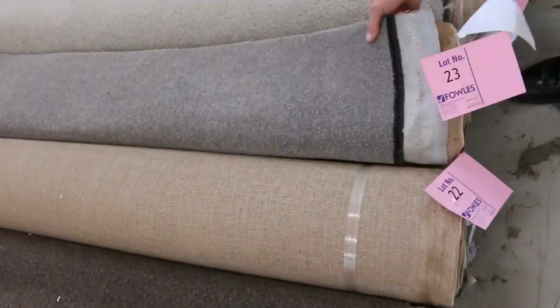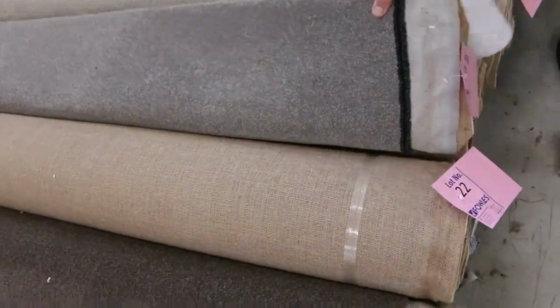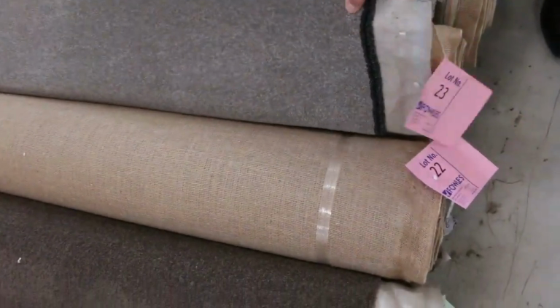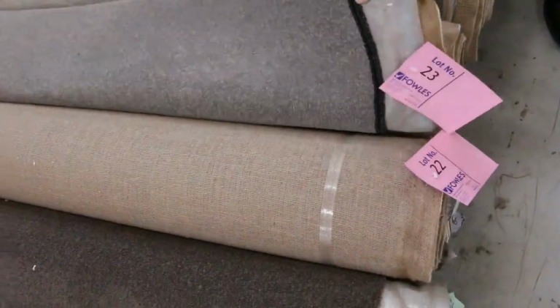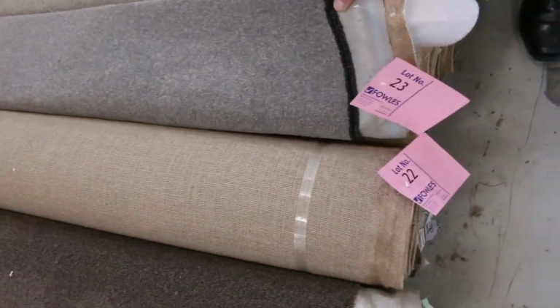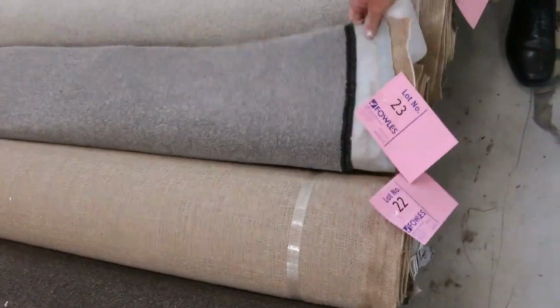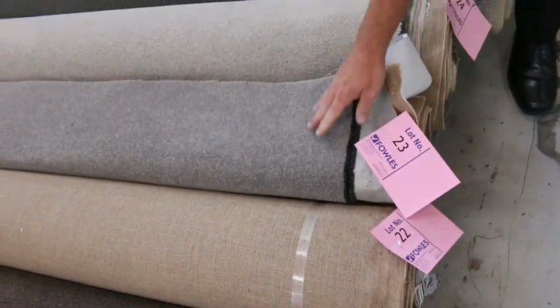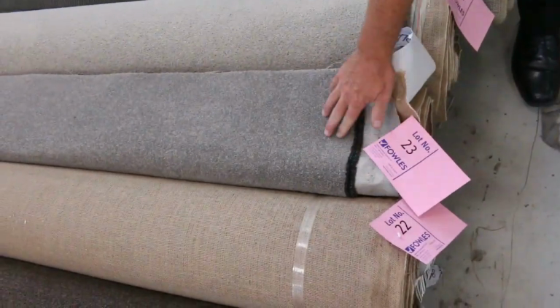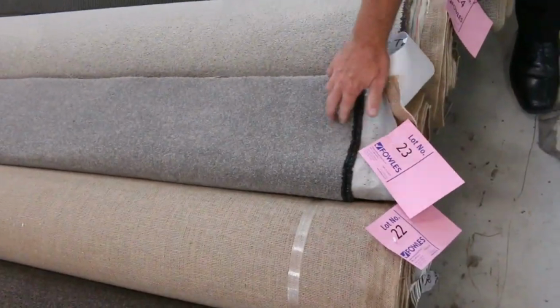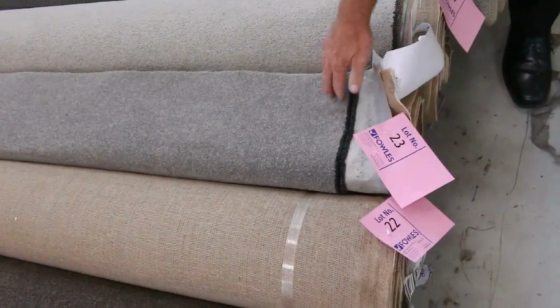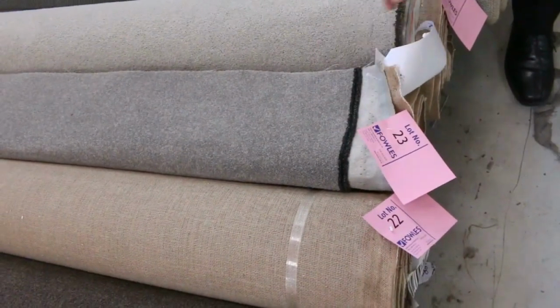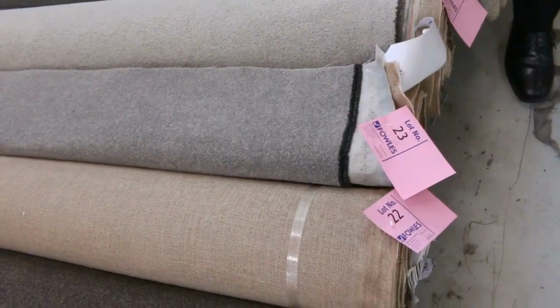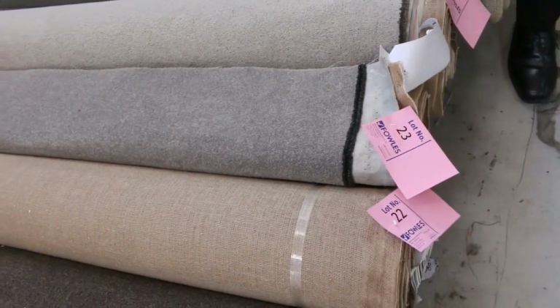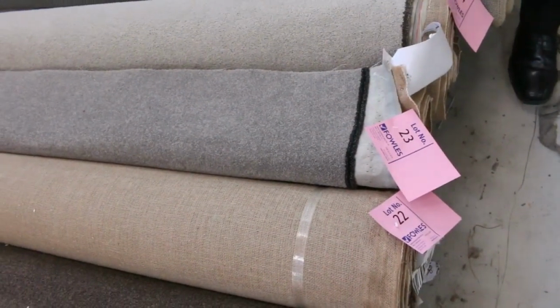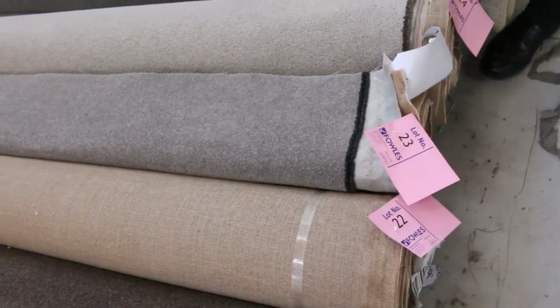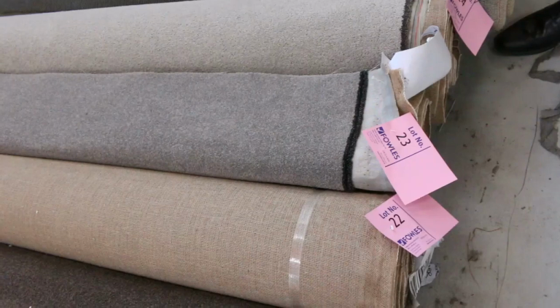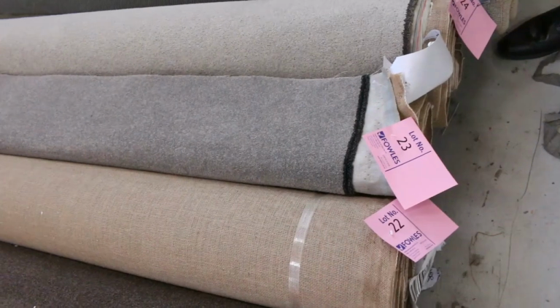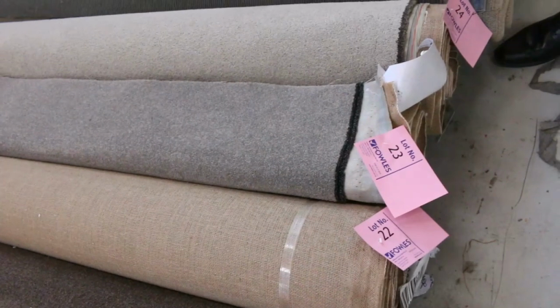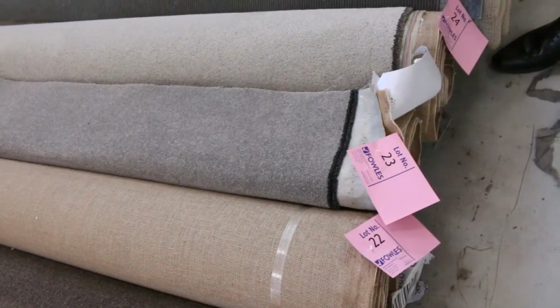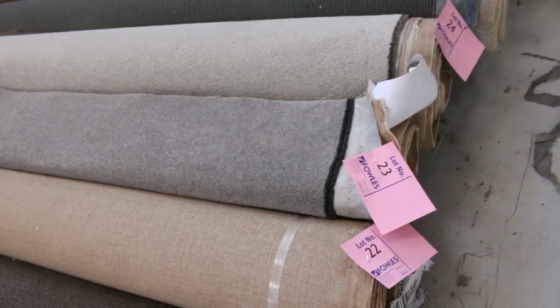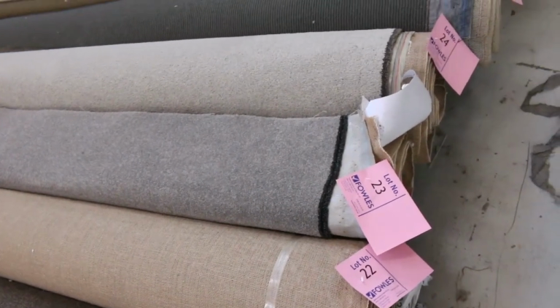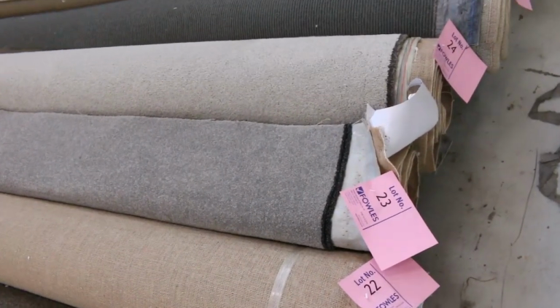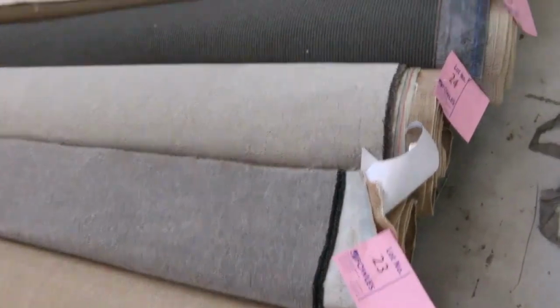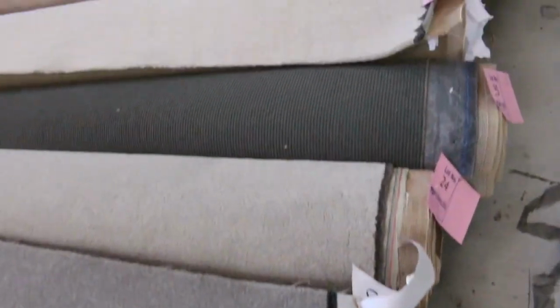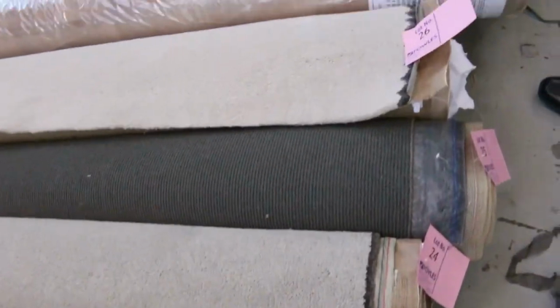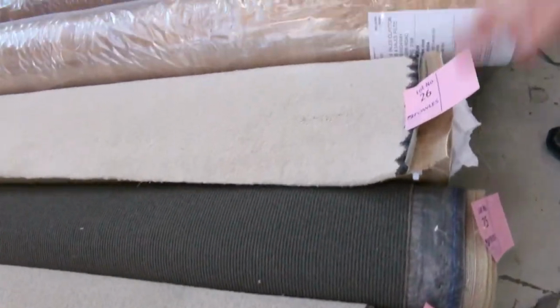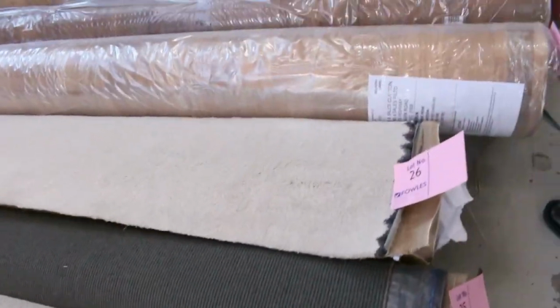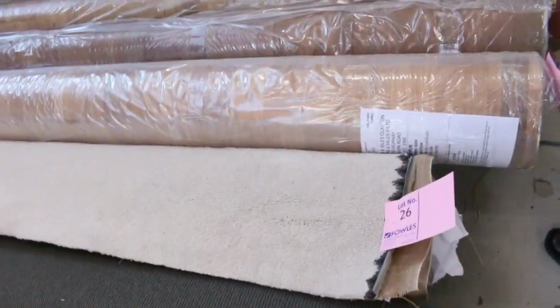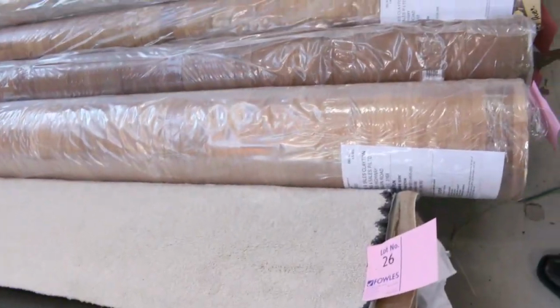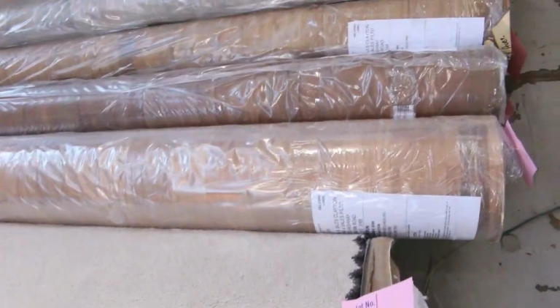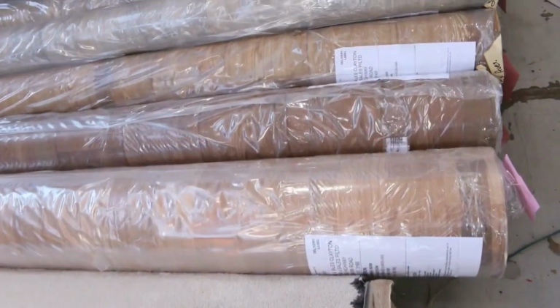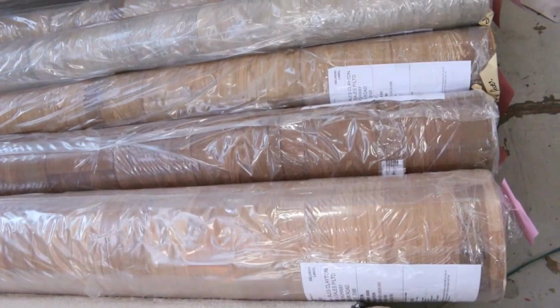Good quality offcuts like this type of thing here, which is a solution dyed nylon twist pile — it'll probably sell for around about $25 a metre. Great value on the offcuts; most of them $25 to $30 a metre.